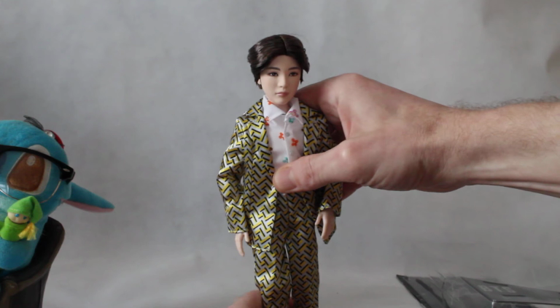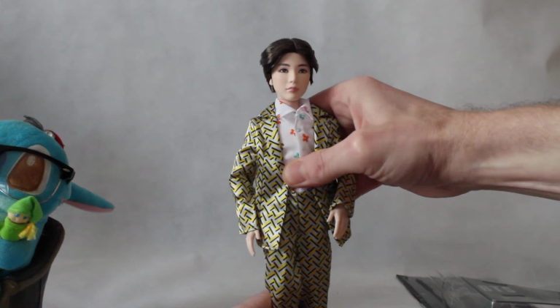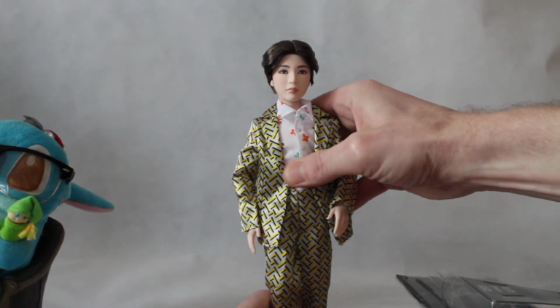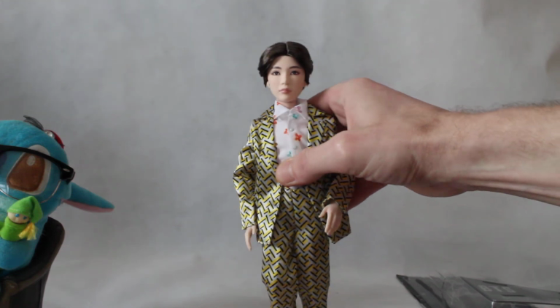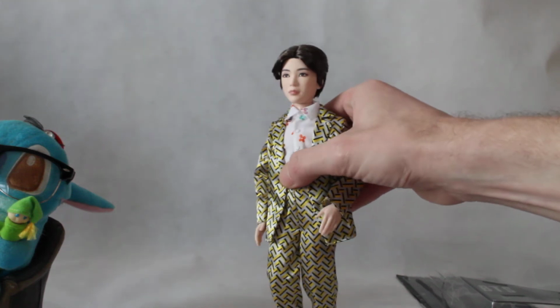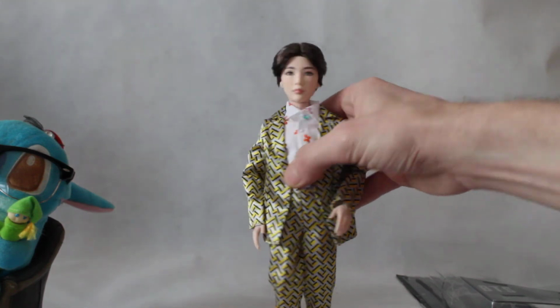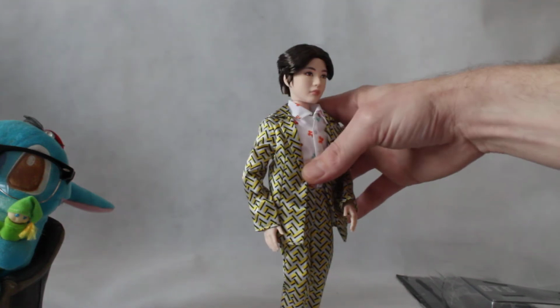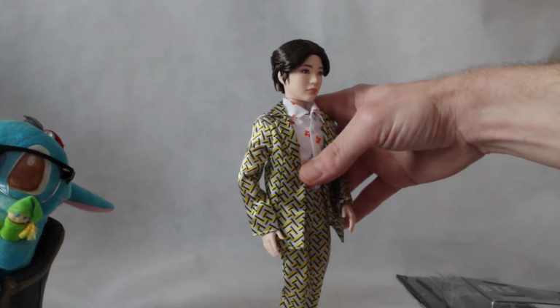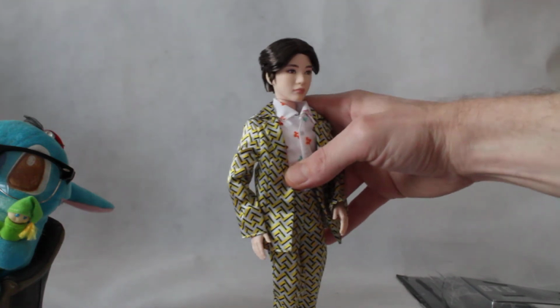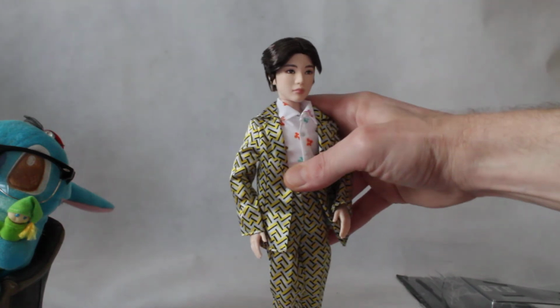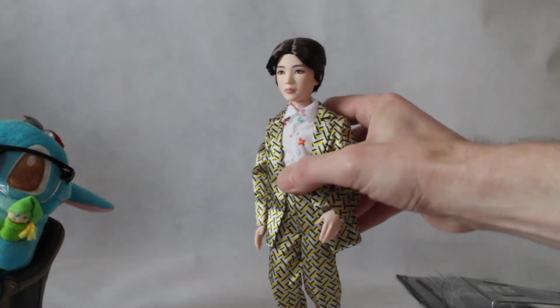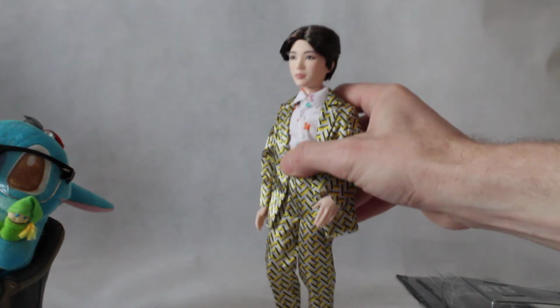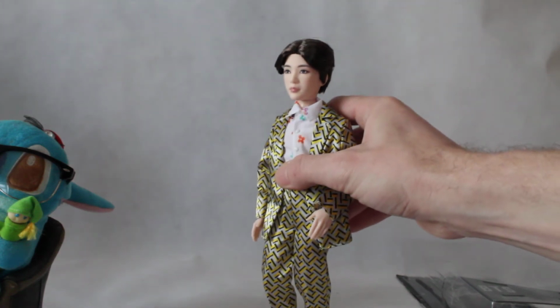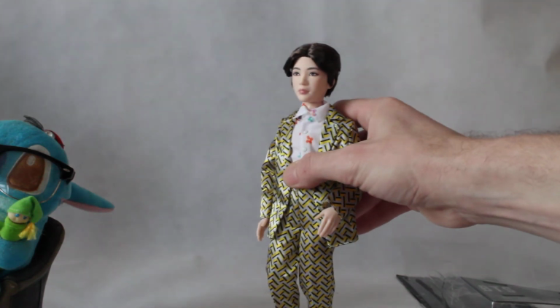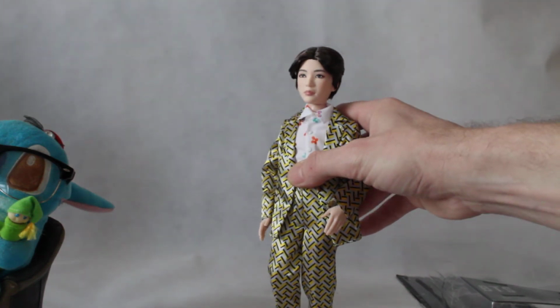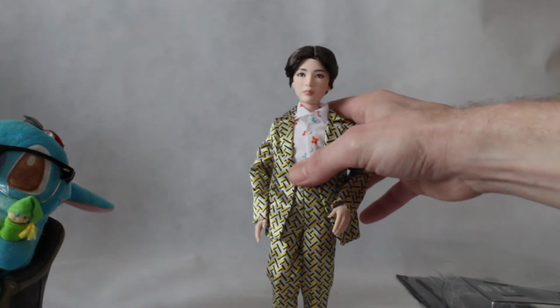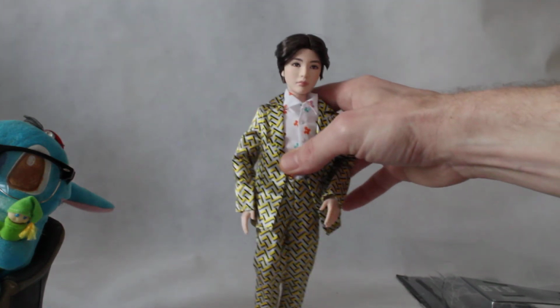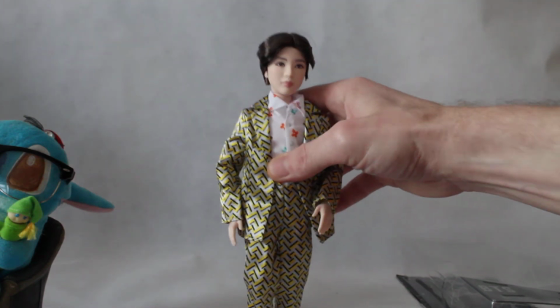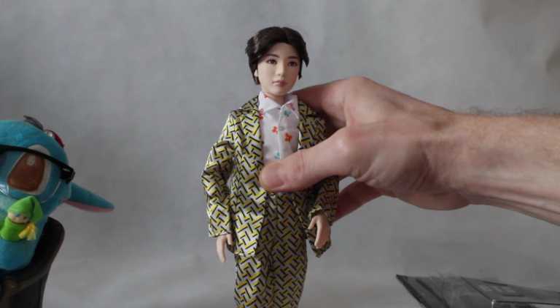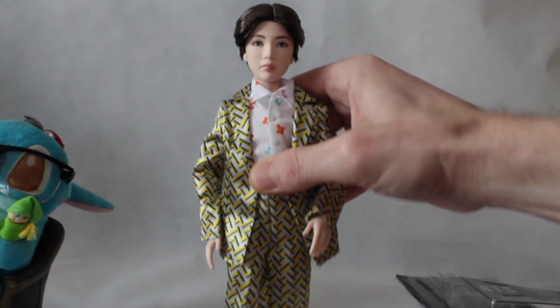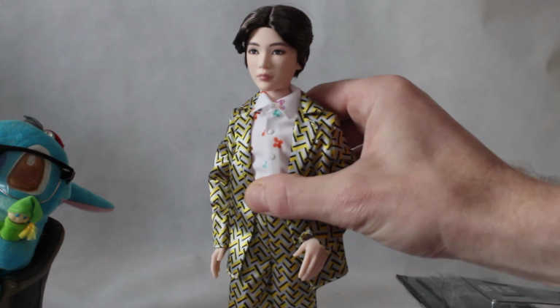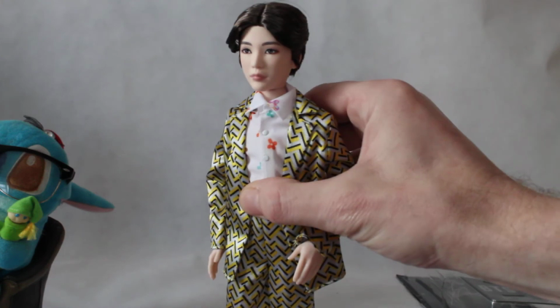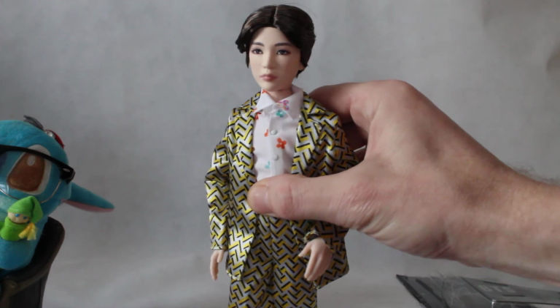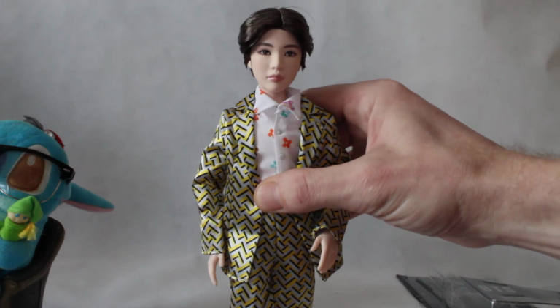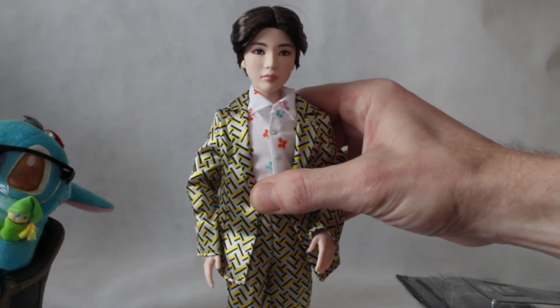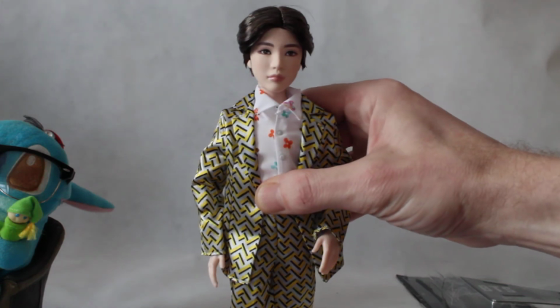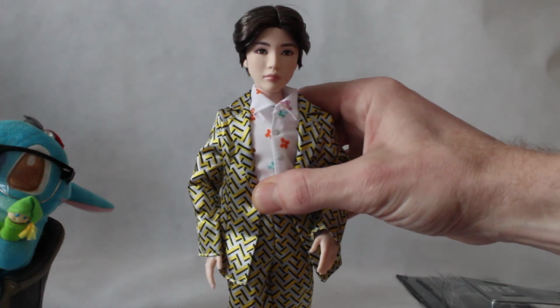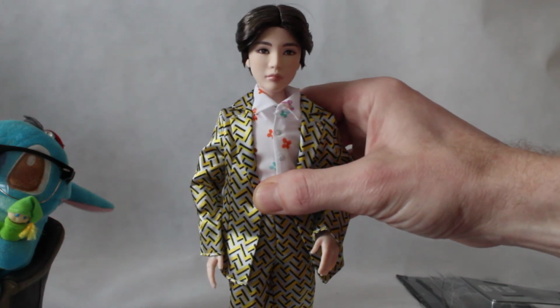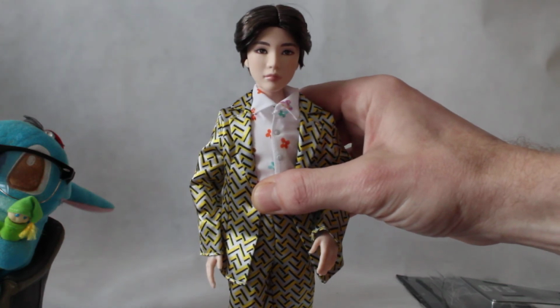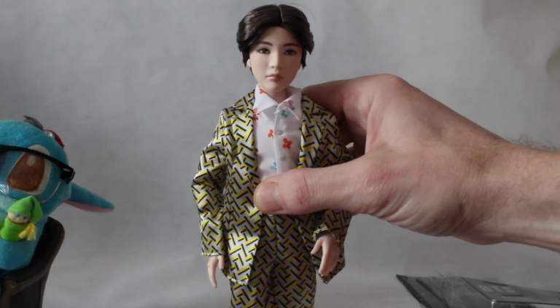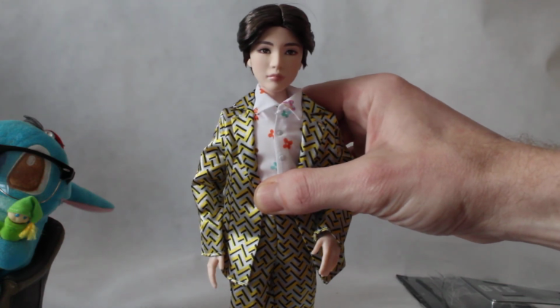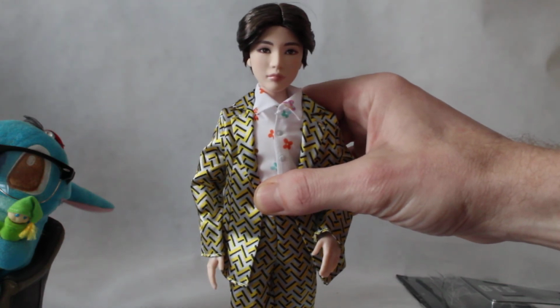I think he looks really good. We've got one more doll to go and then we've got the house set. Anyway, thank you for watching. I hope you like it. Bye!